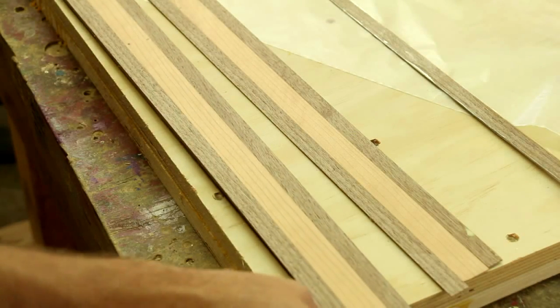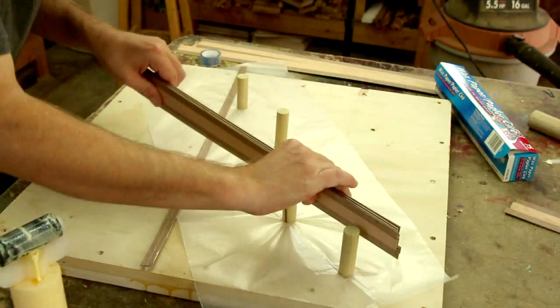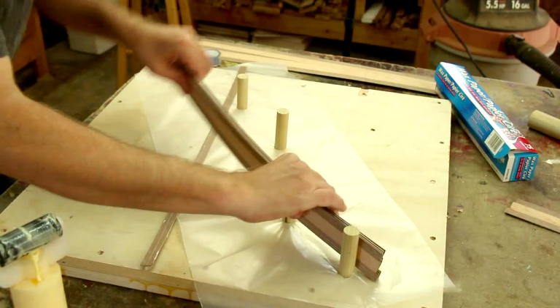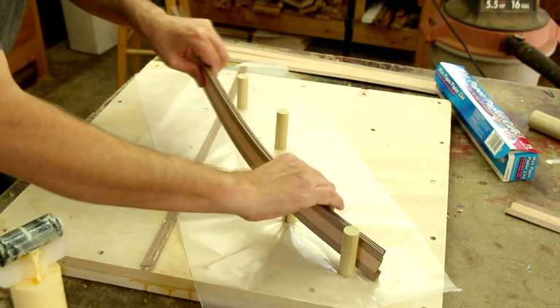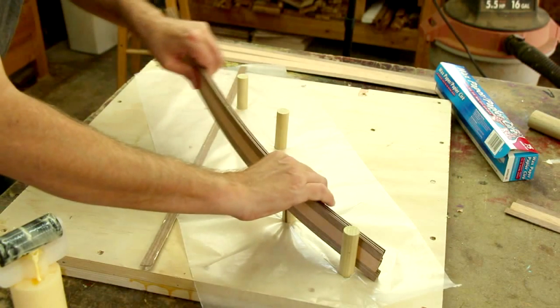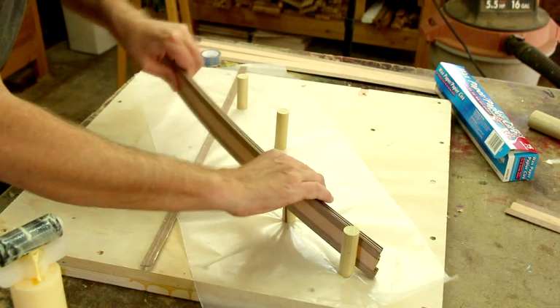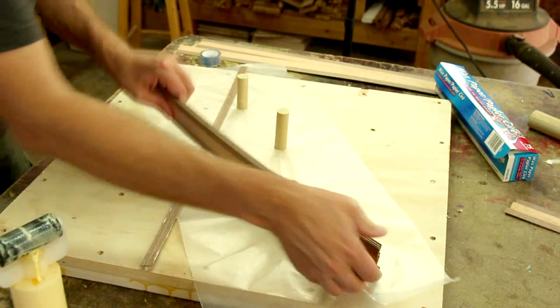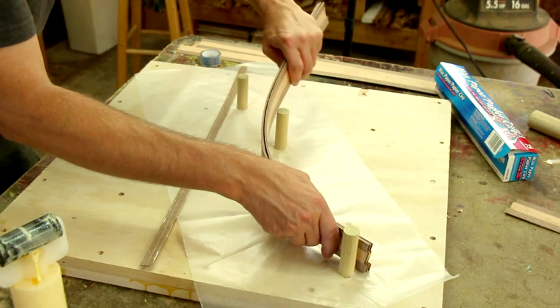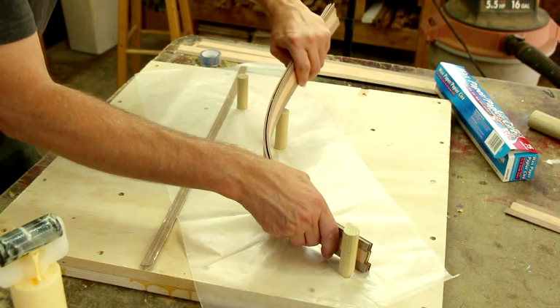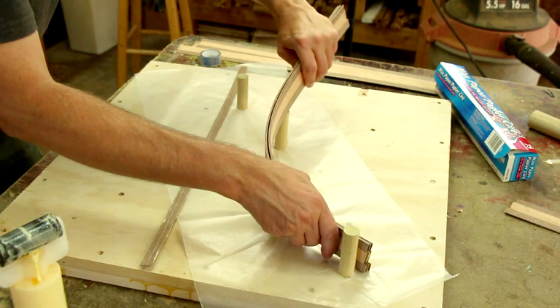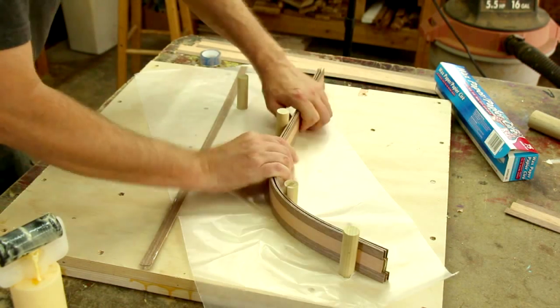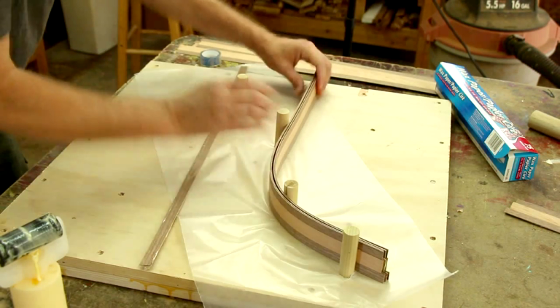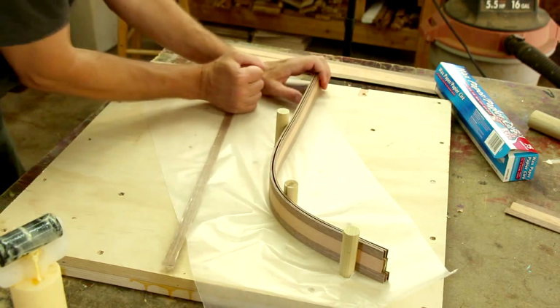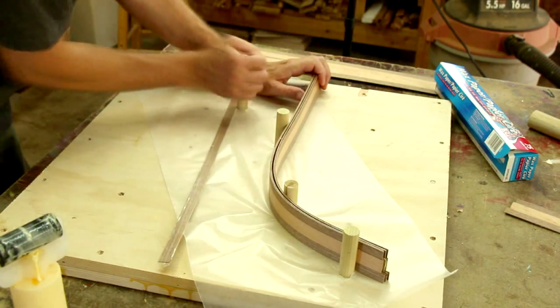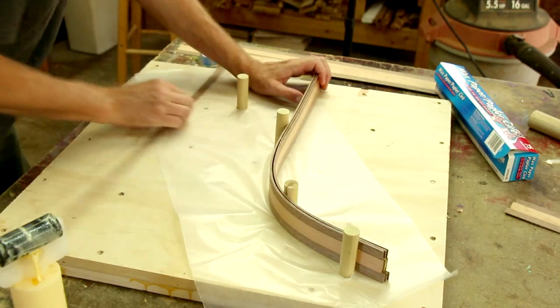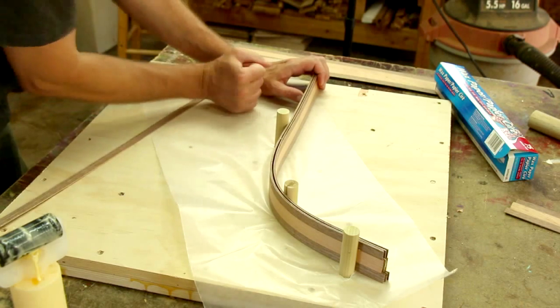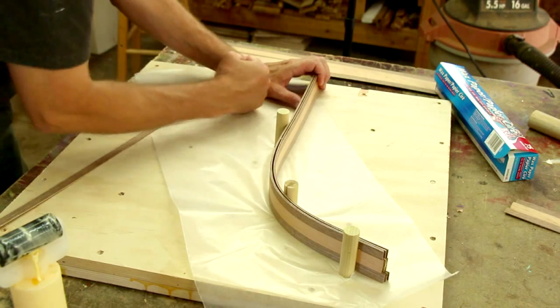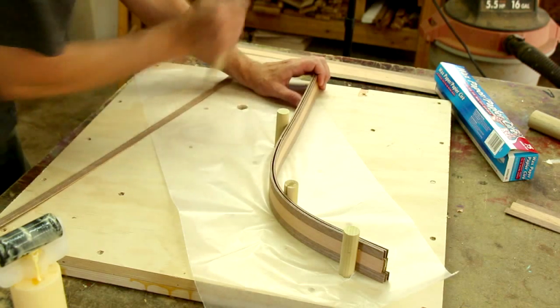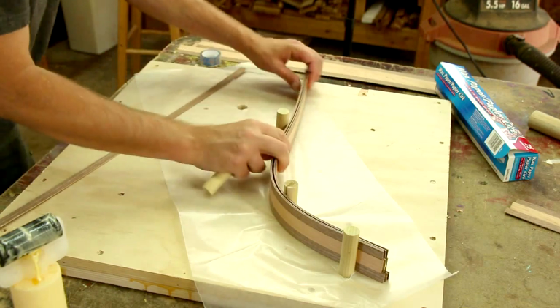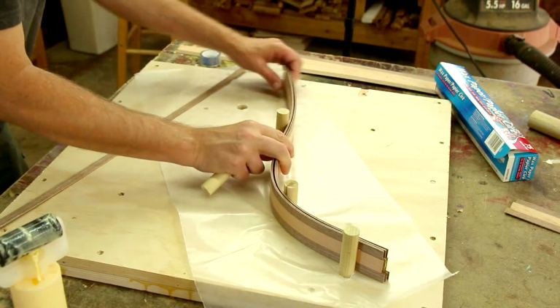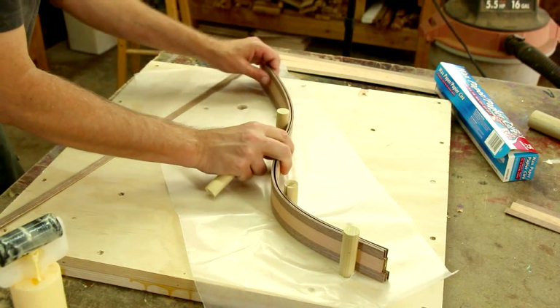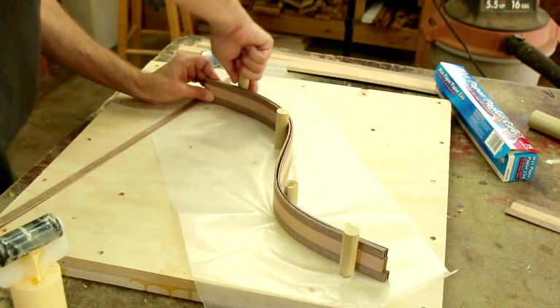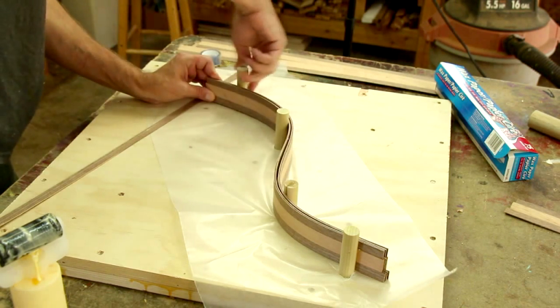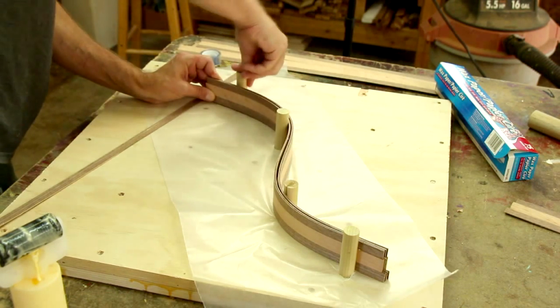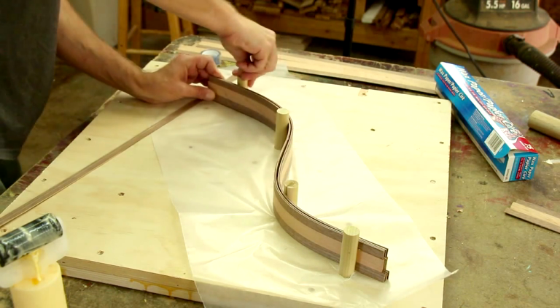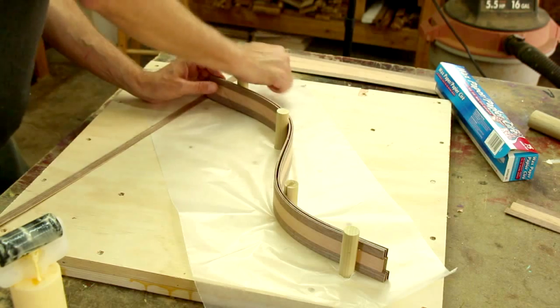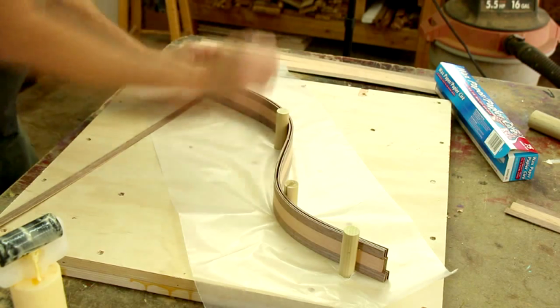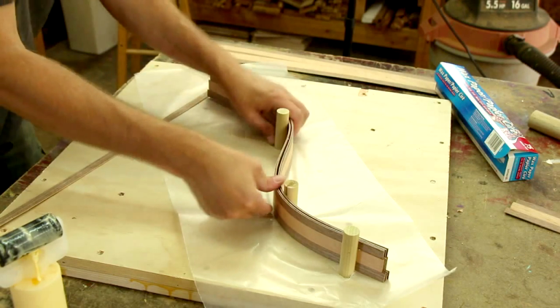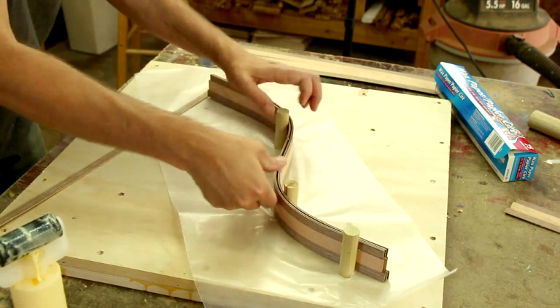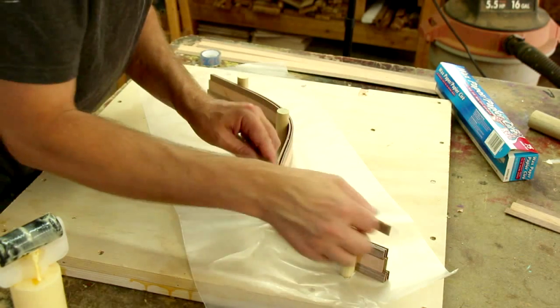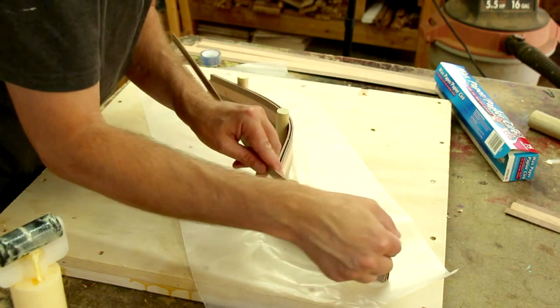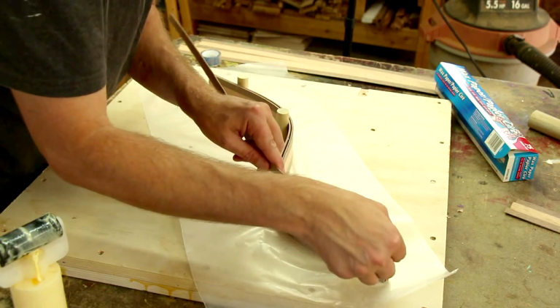And now the tricky part. I've also discovered that this last one is easiest to put in if I take the dowel out. I'm gonna drop this spacer in there too.